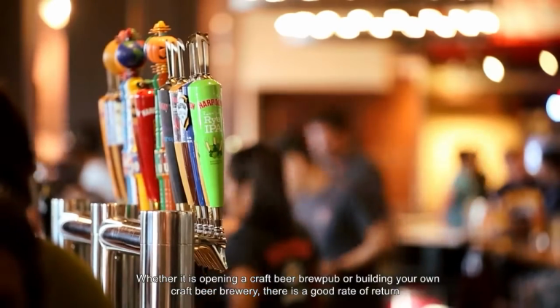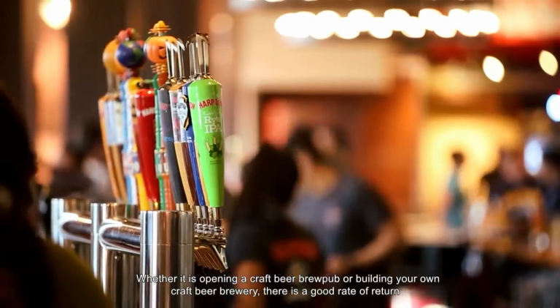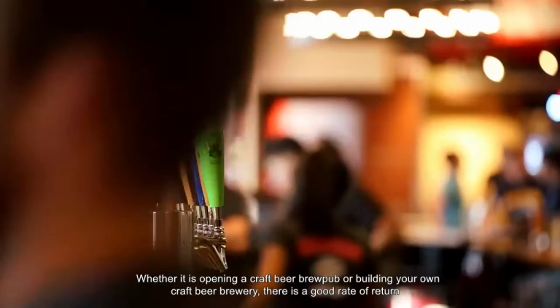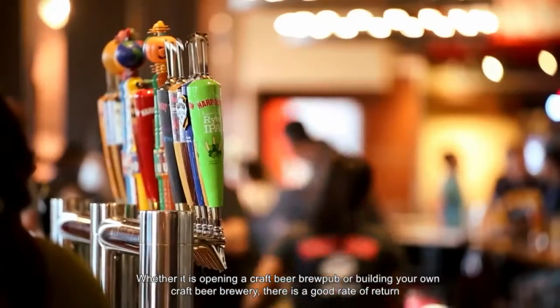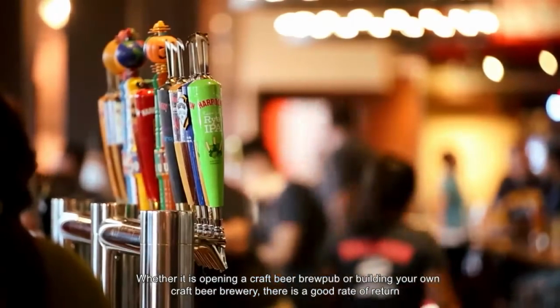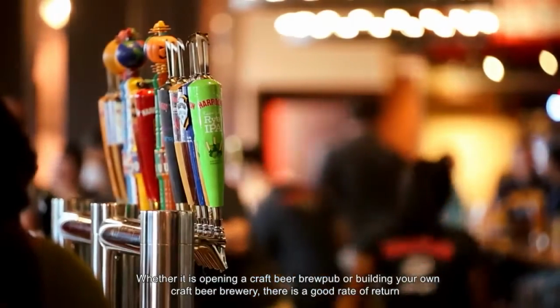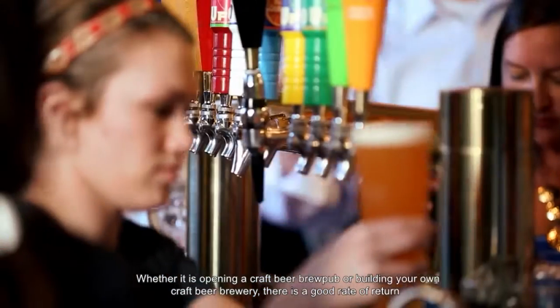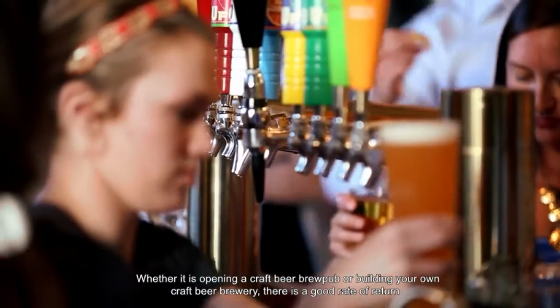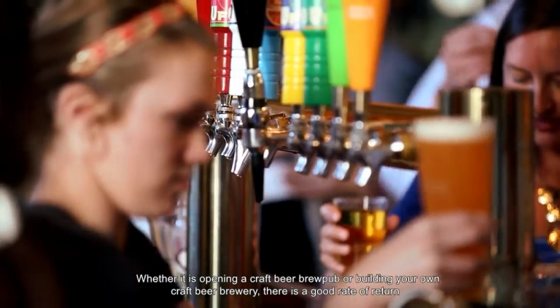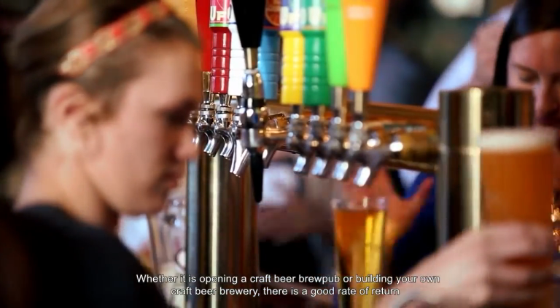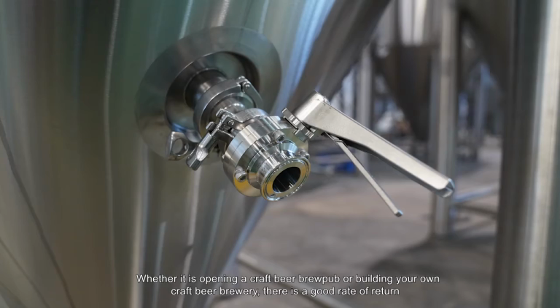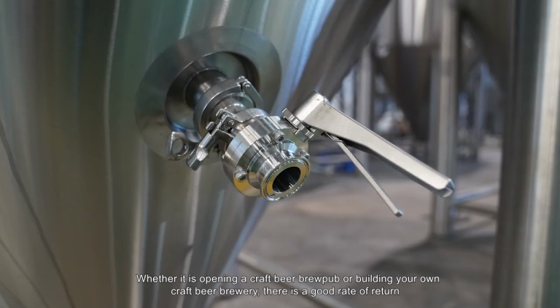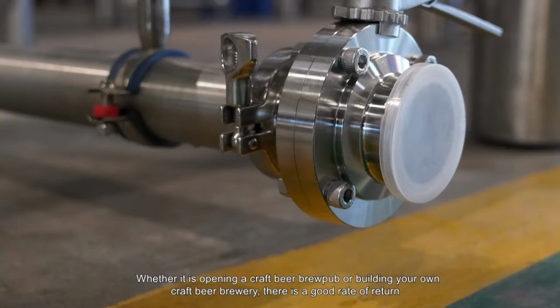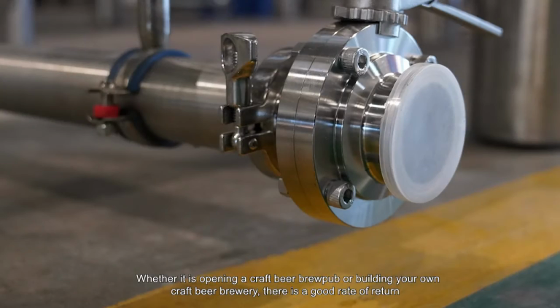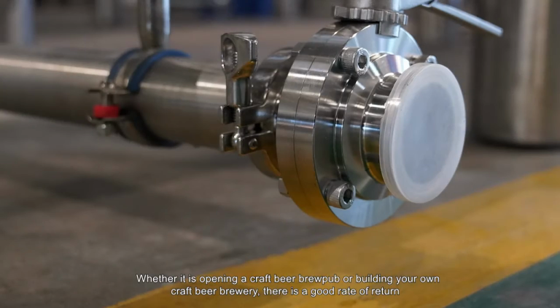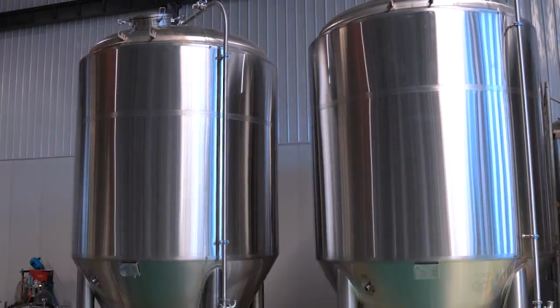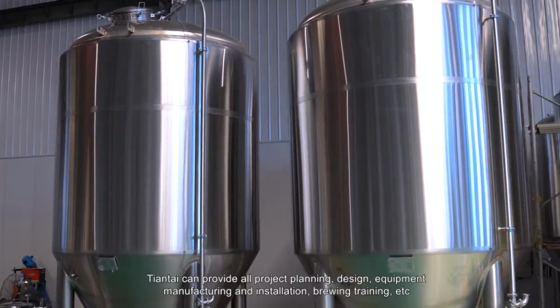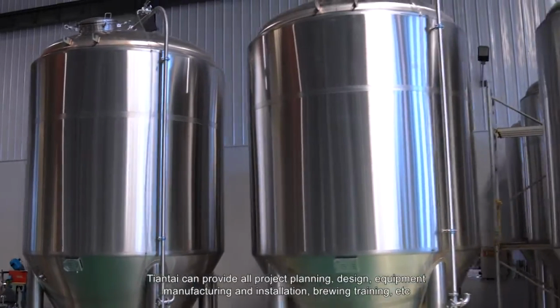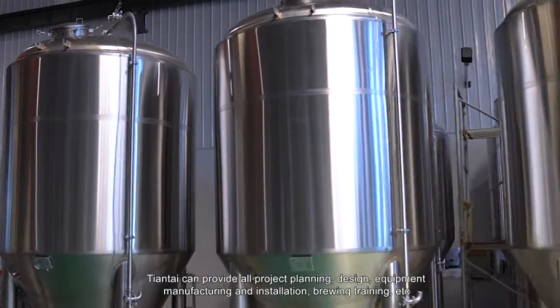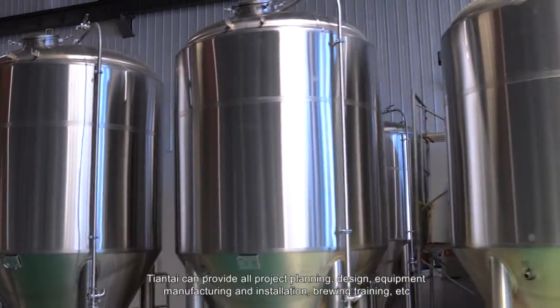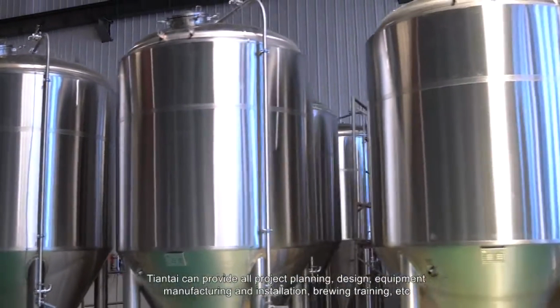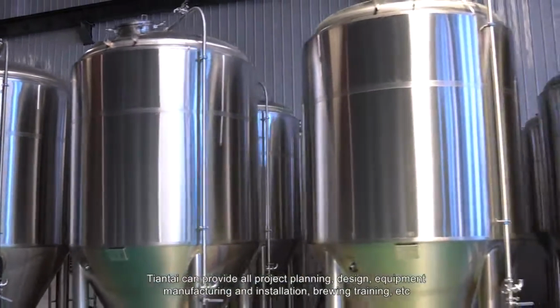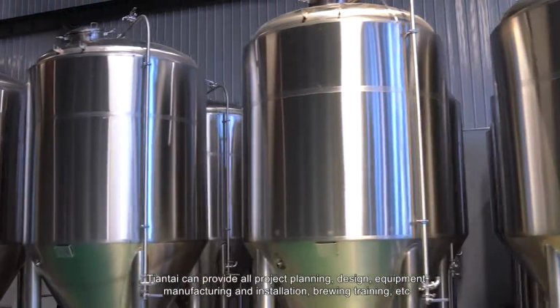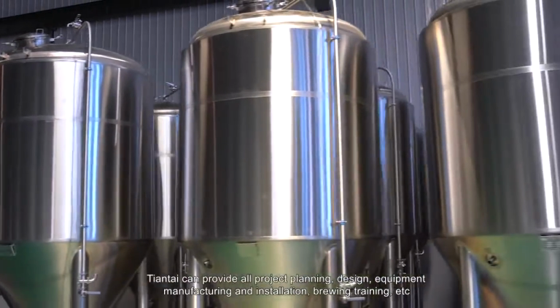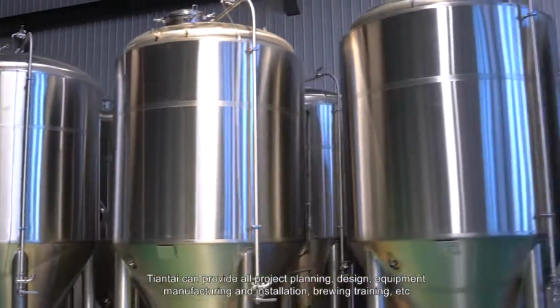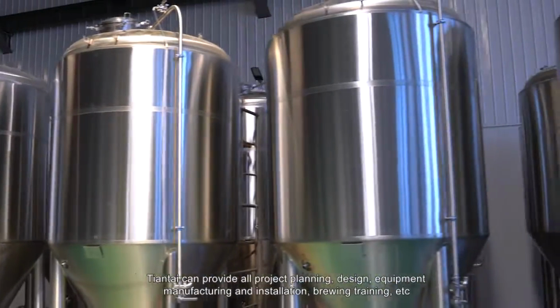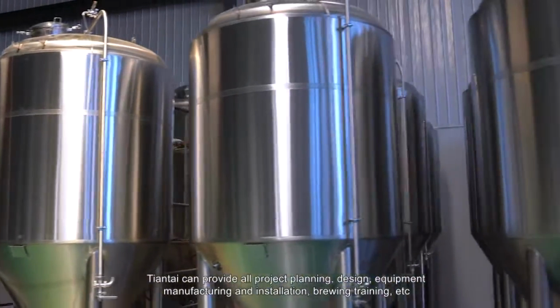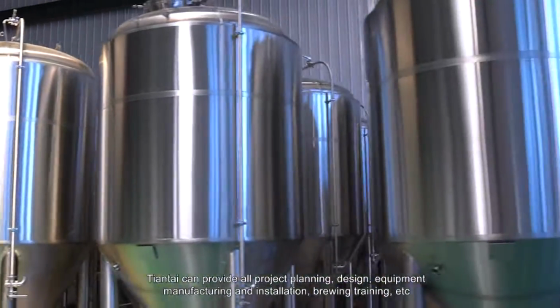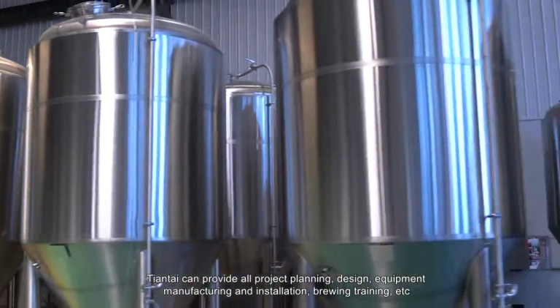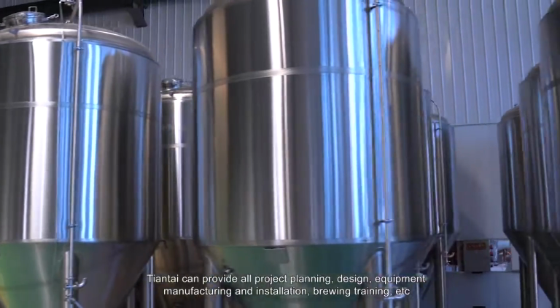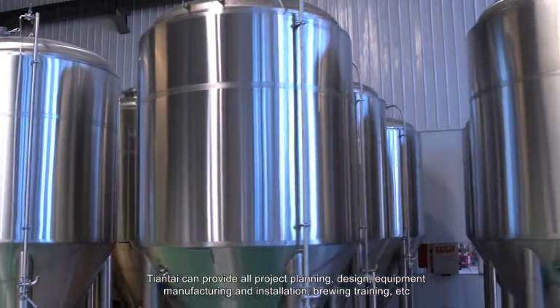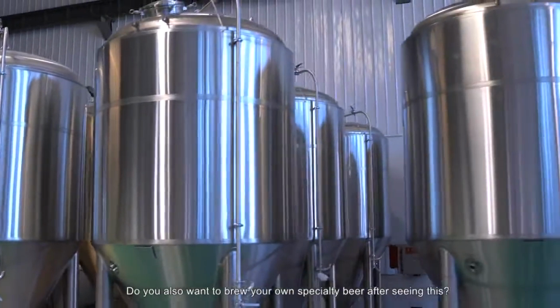Whether it is opening a craft beer brew pub or building your own craft beer brewery, there is a good rate of return. Tiantai can provide all project planning, design, equipment manufacturing and installation, brewing training, and more.